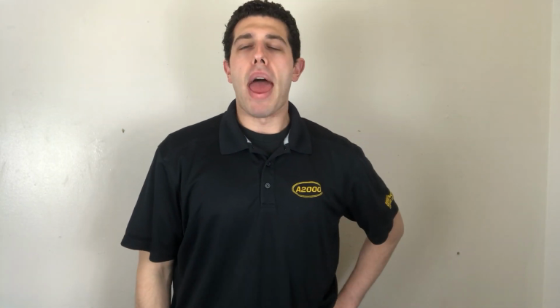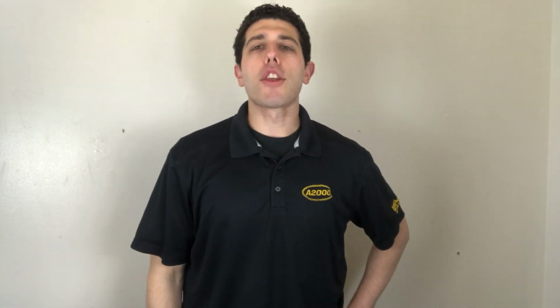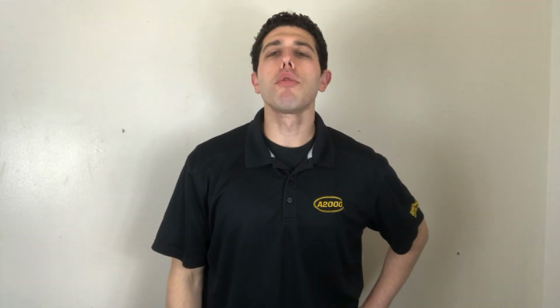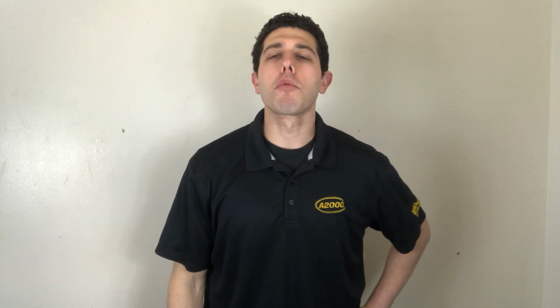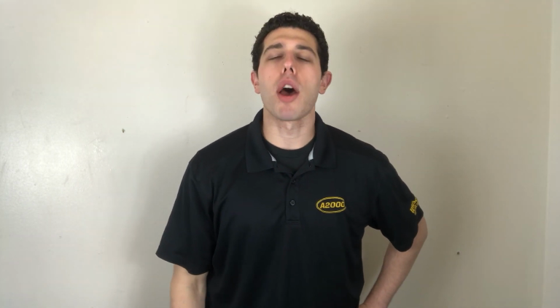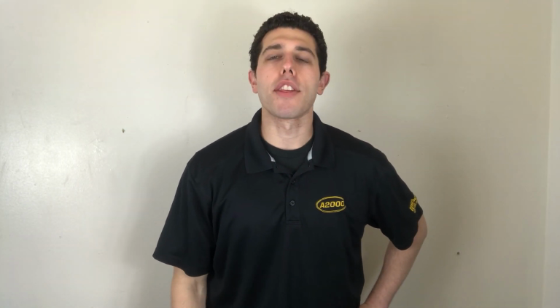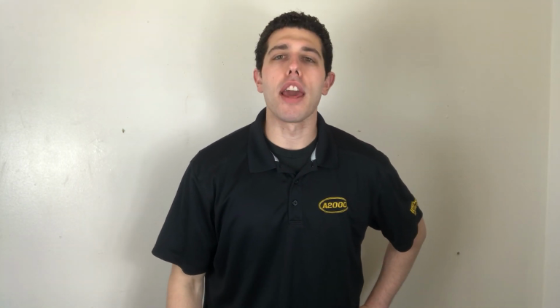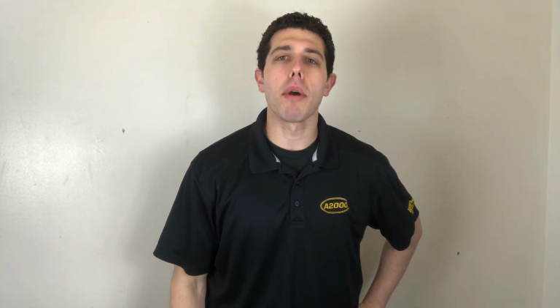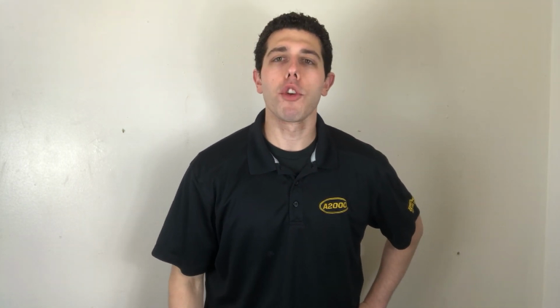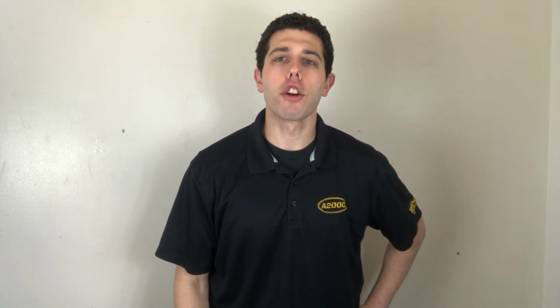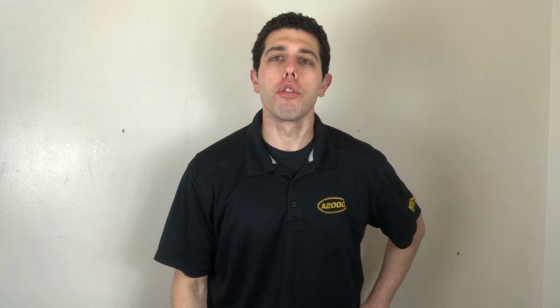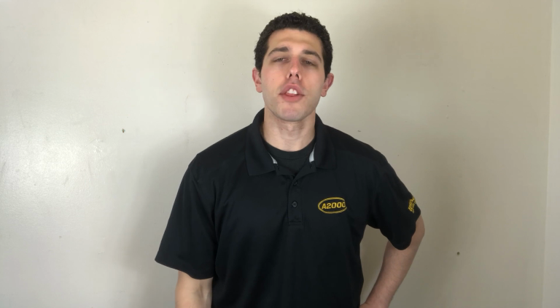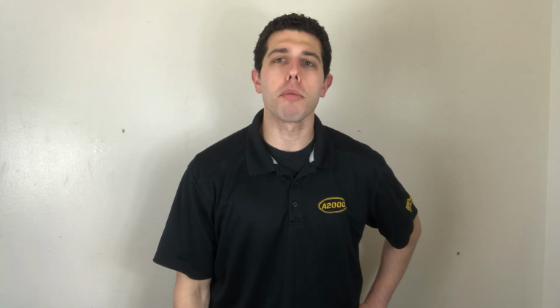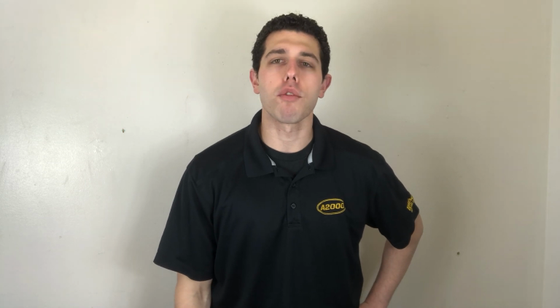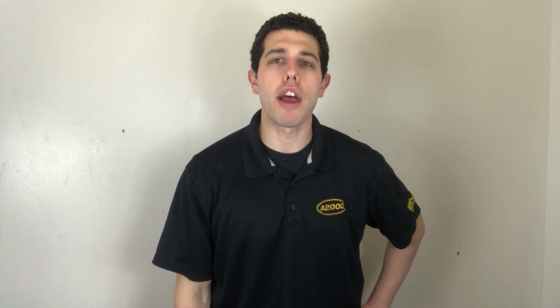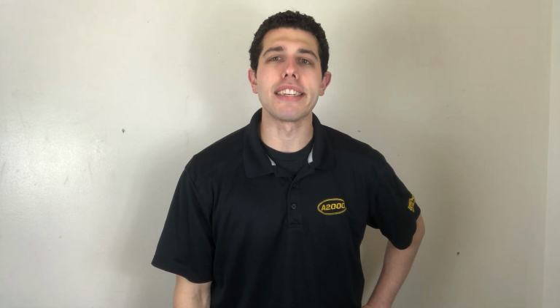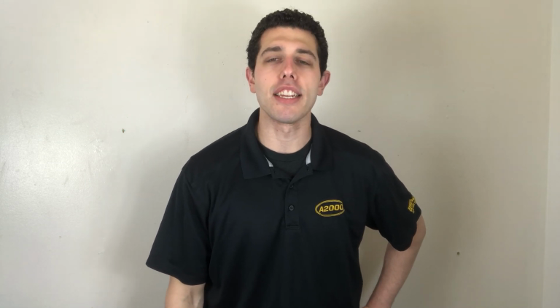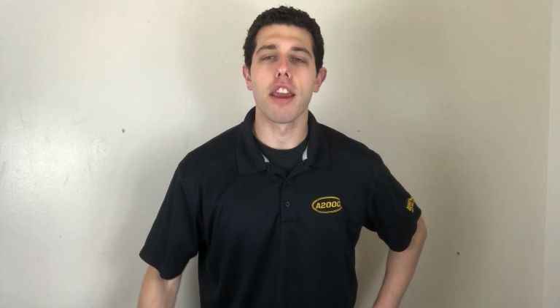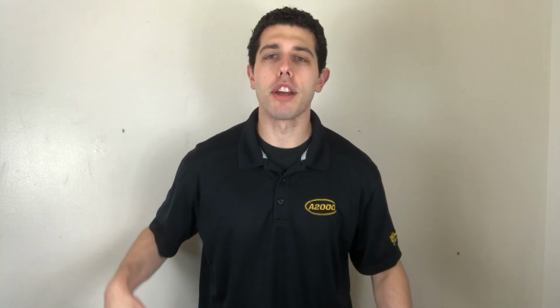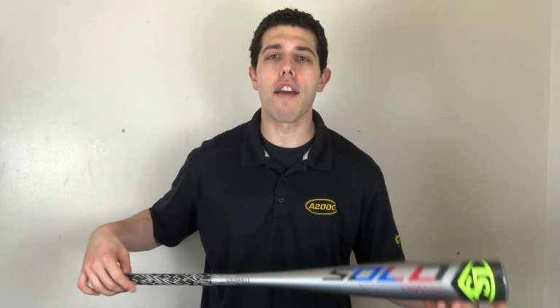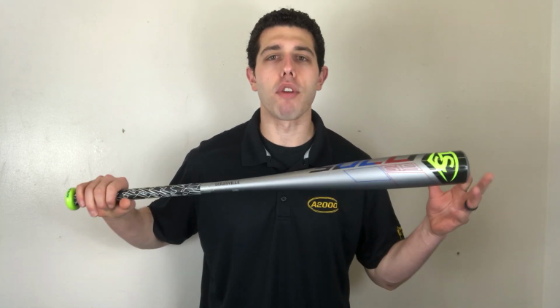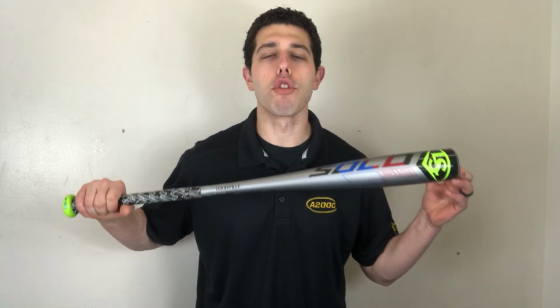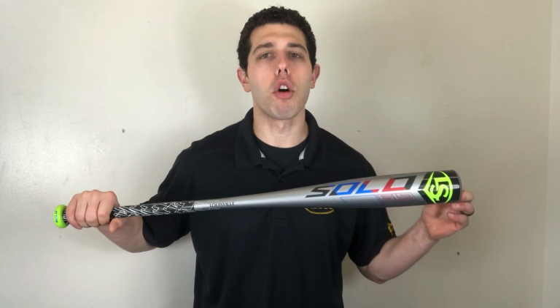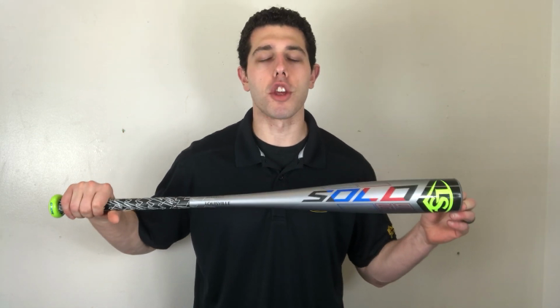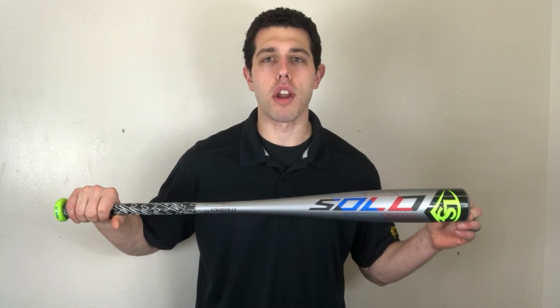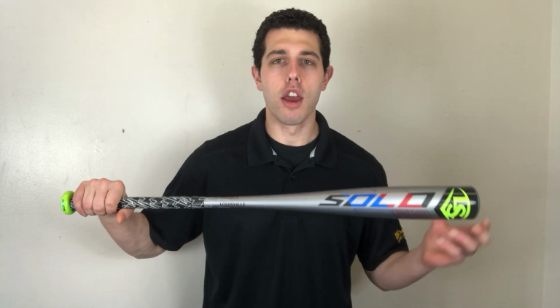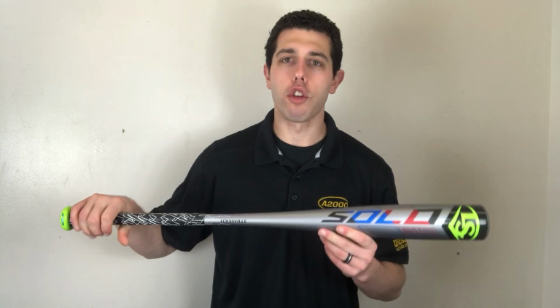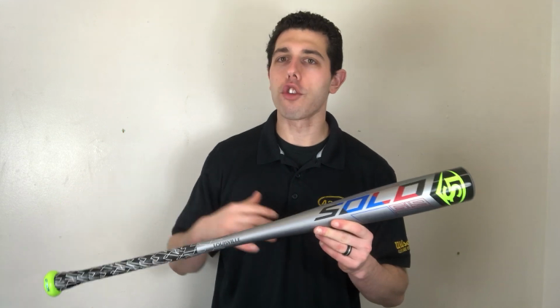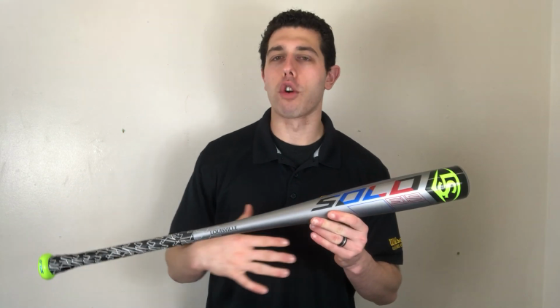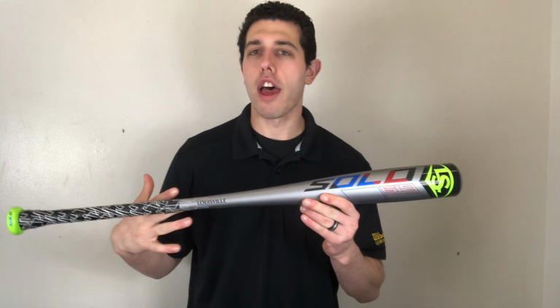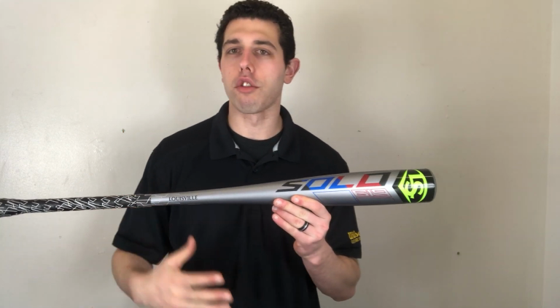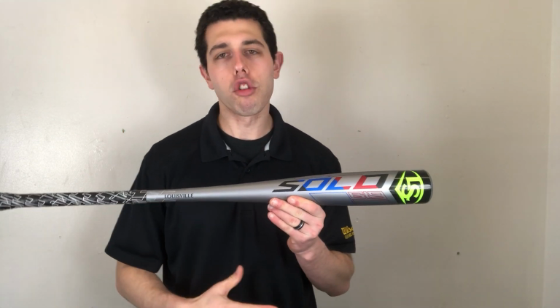Mad Max coming to you live from Closeout Bats, and today I'm talking about Louisville Slugger Youth USA Baseball bats from 2019. Right here I have the brand-new Solo 619.